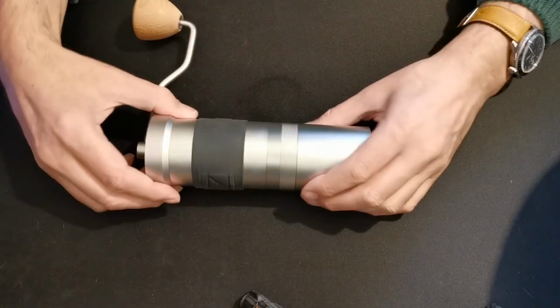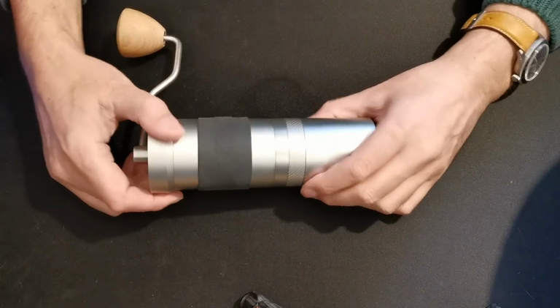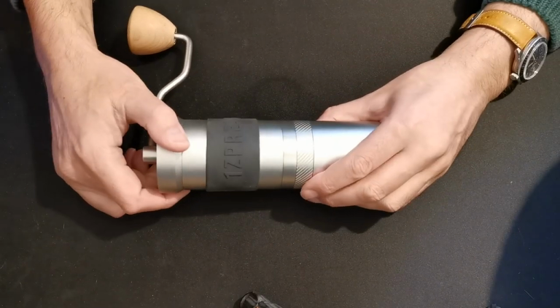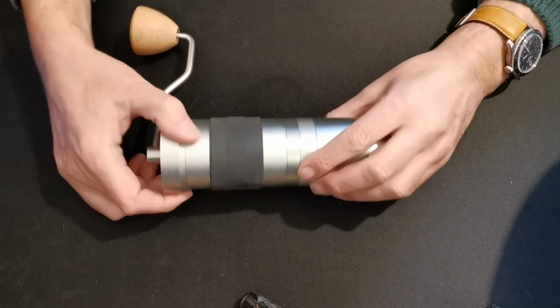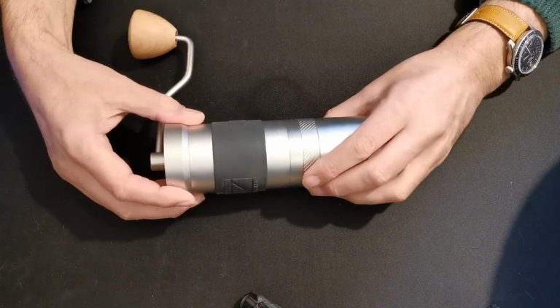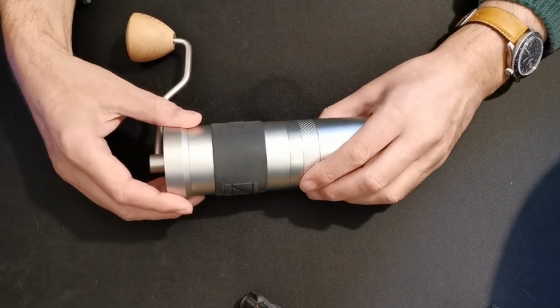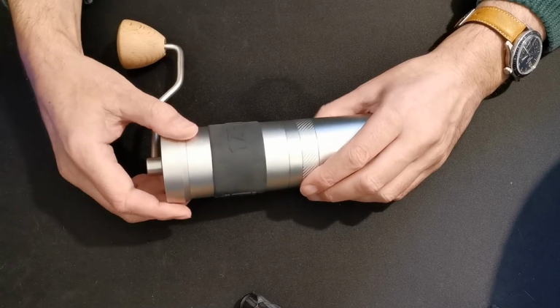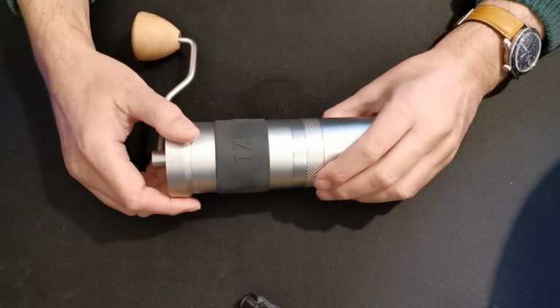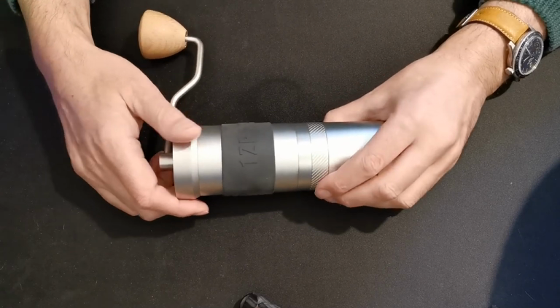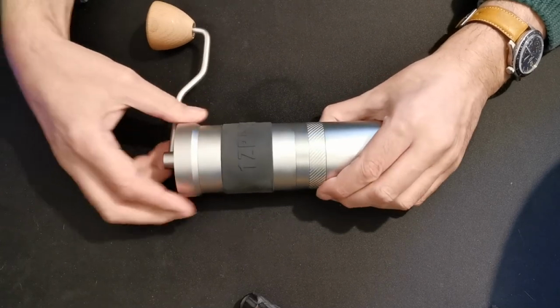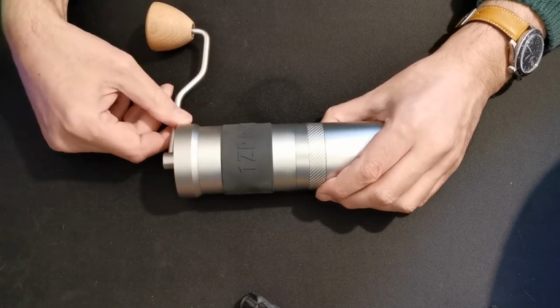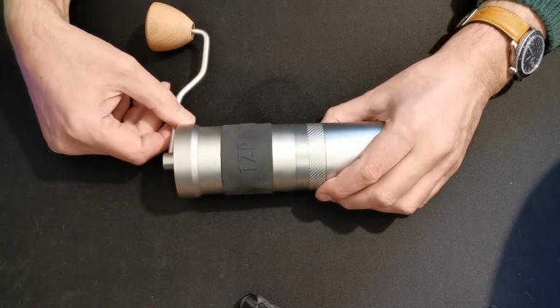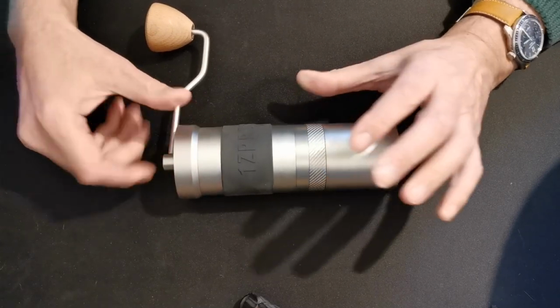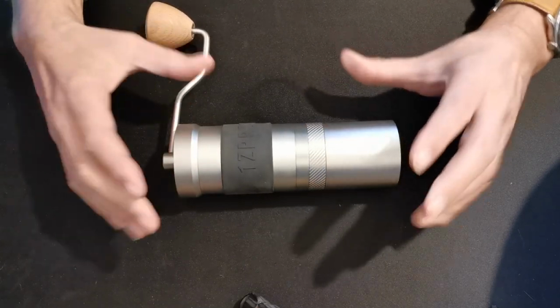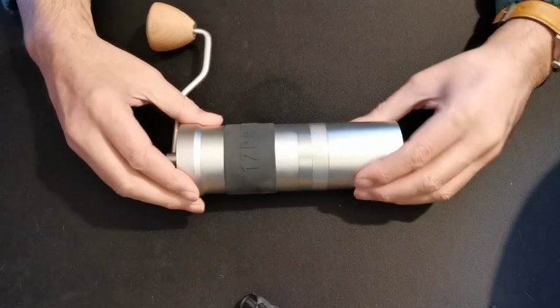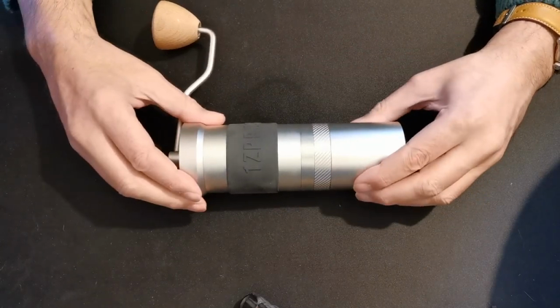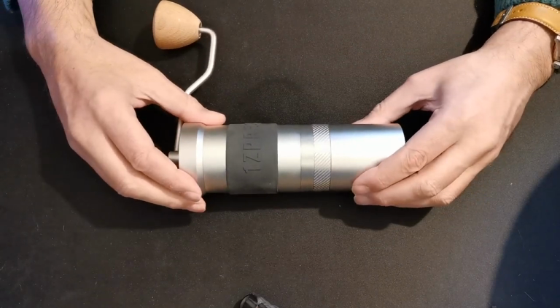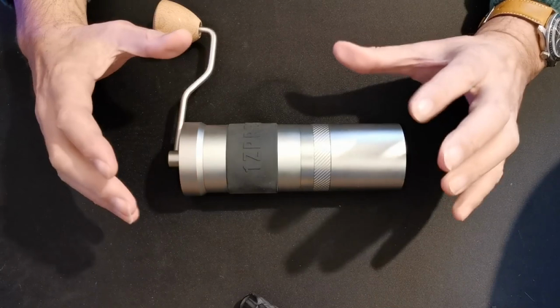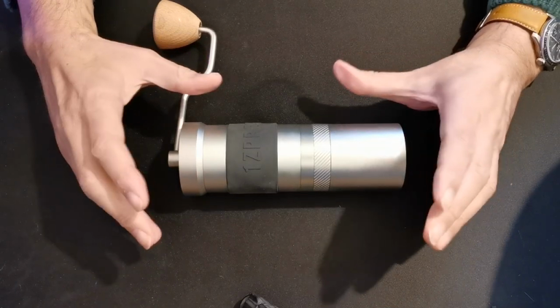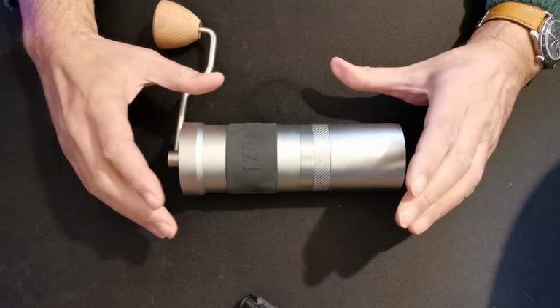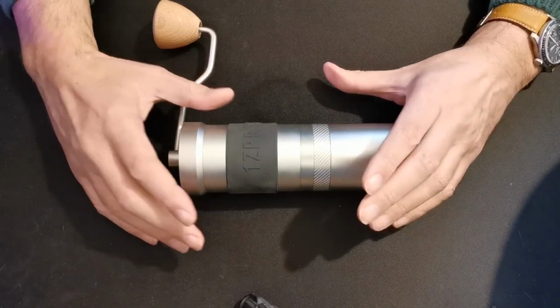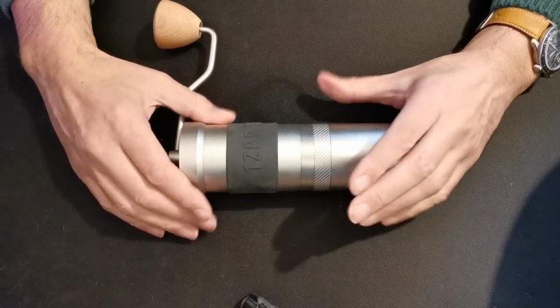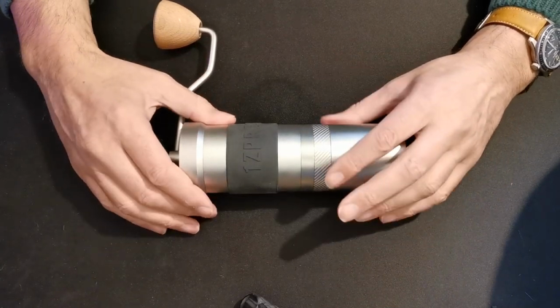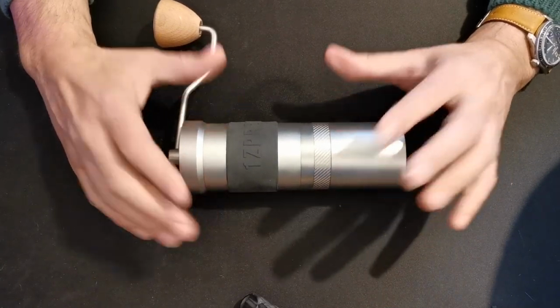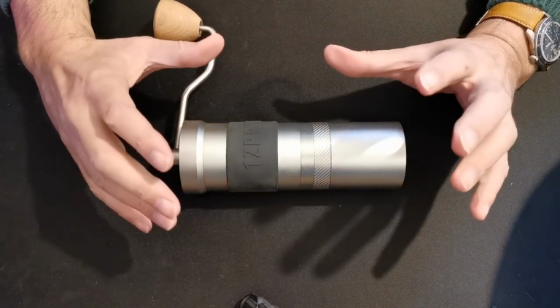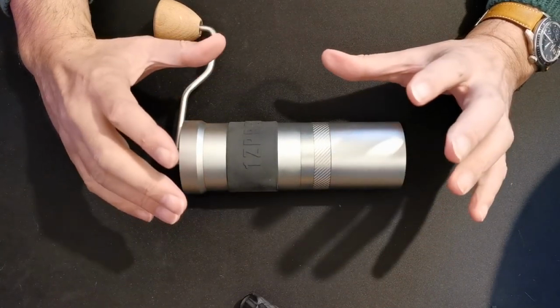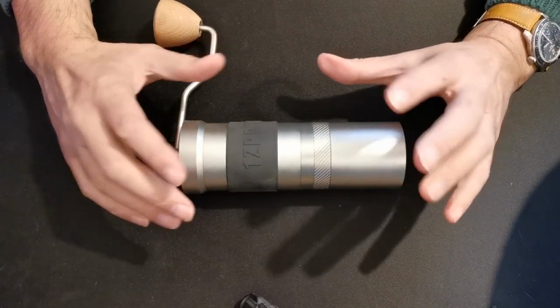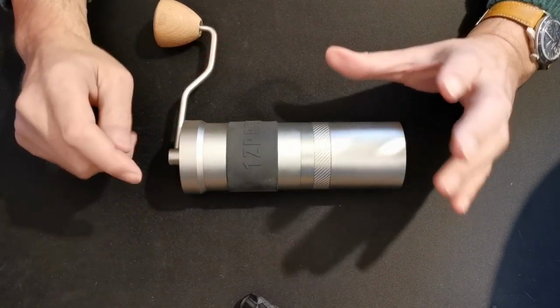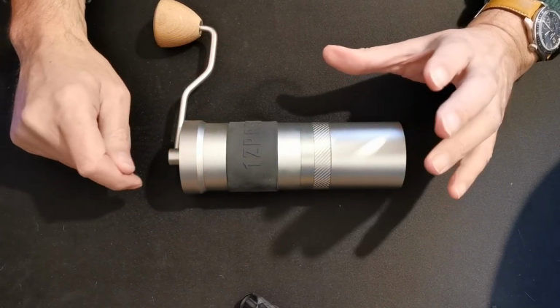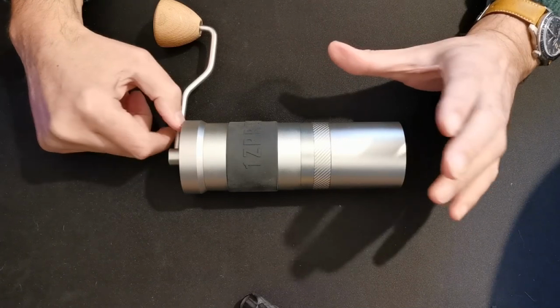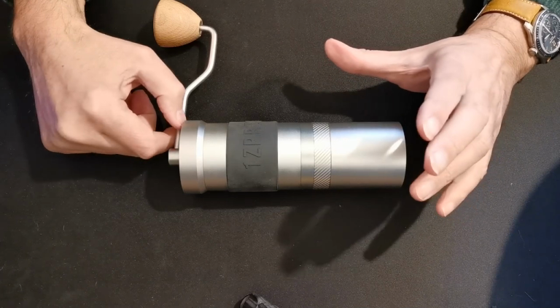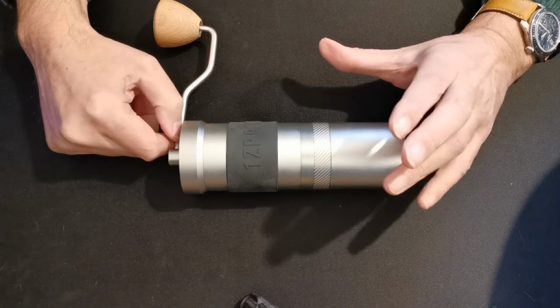This is the 1Zpresso JX Pro and I'm going to show you how to dismantle the grinder. There aren't any instructions I found online and you need to be a little more cautious dismantling this.